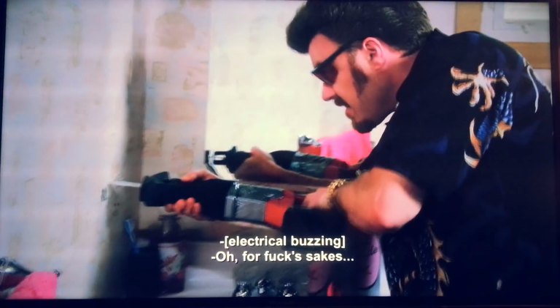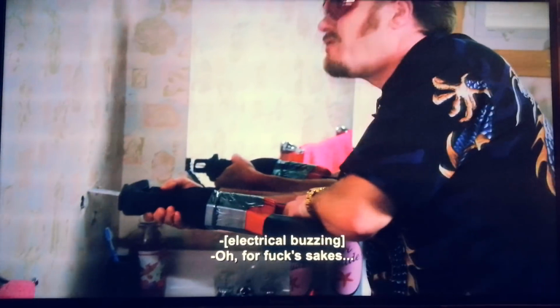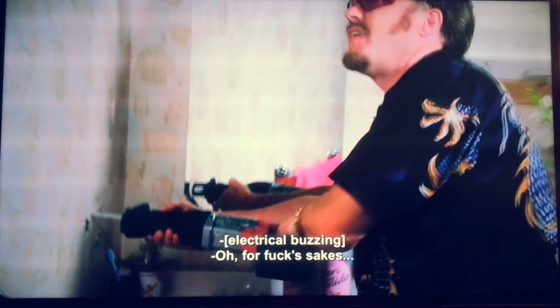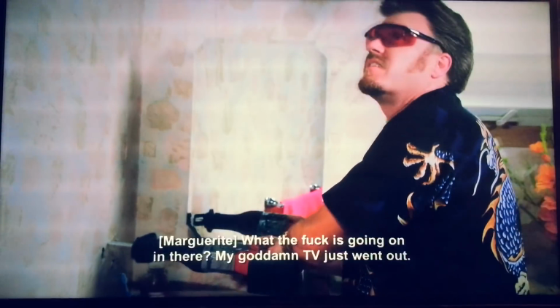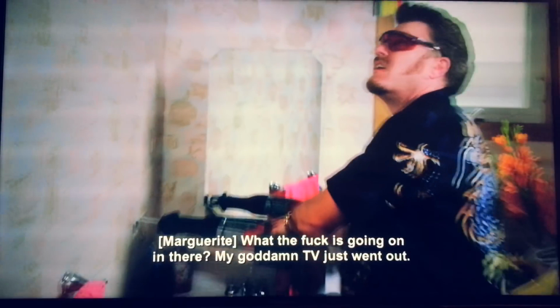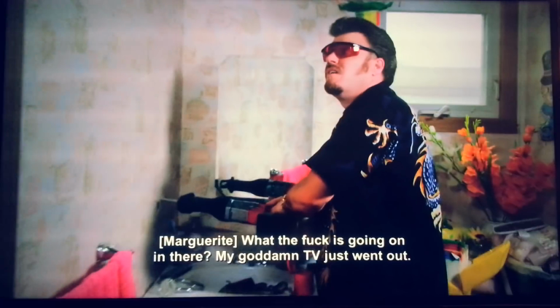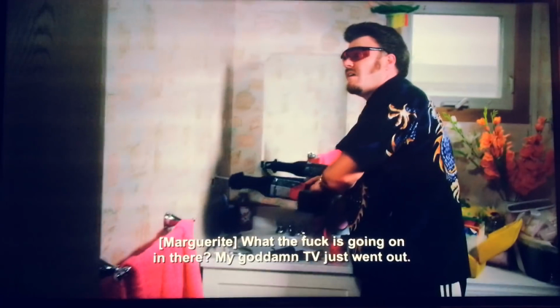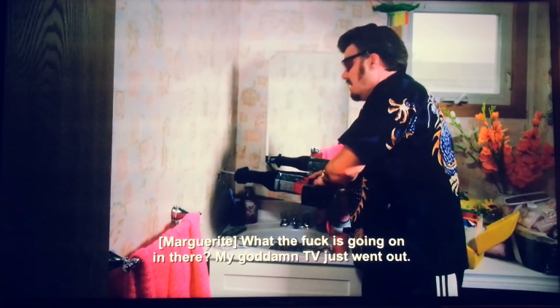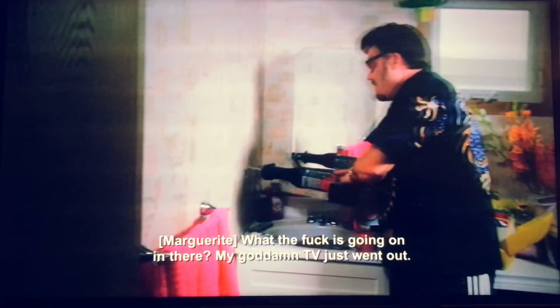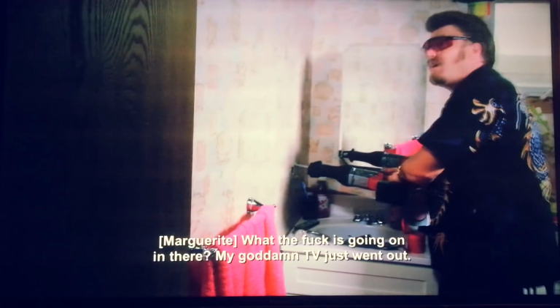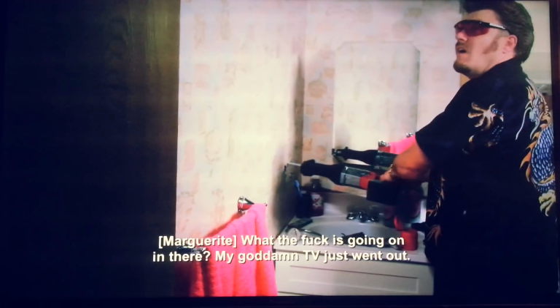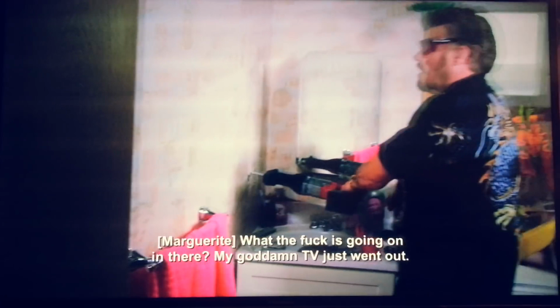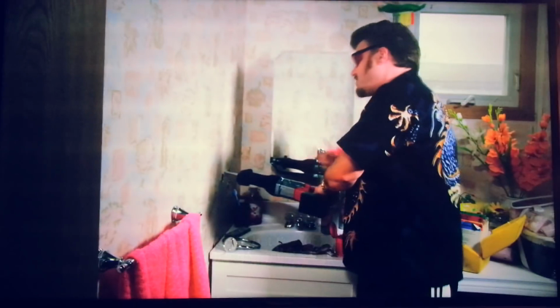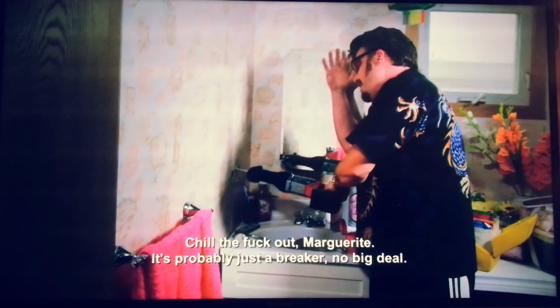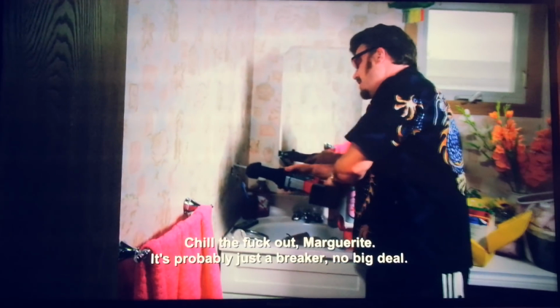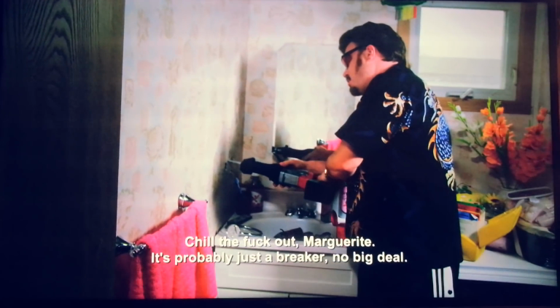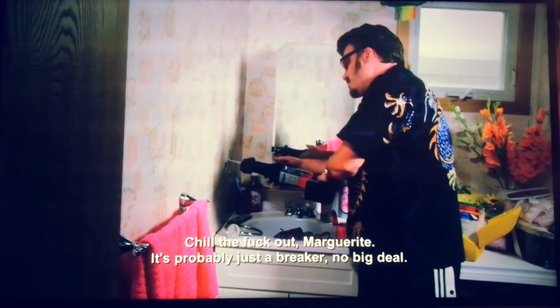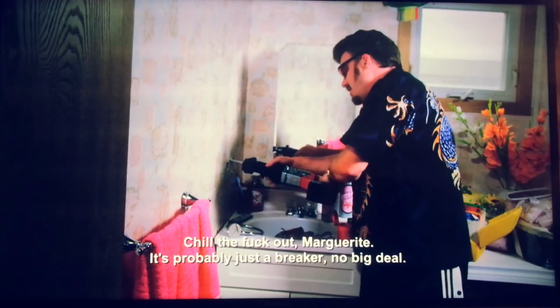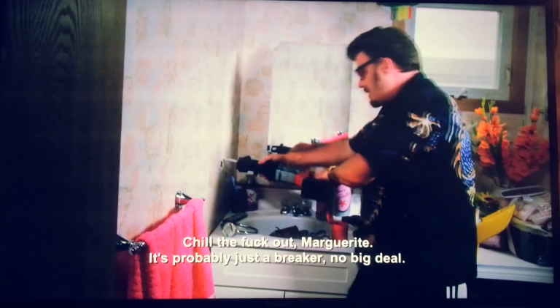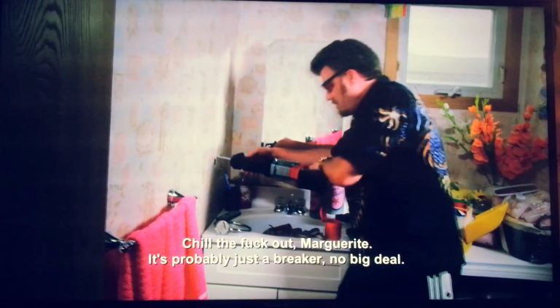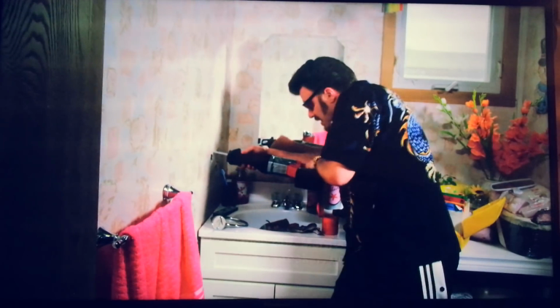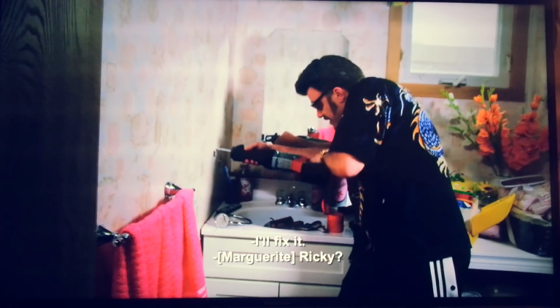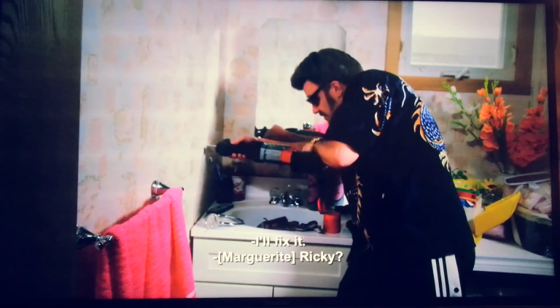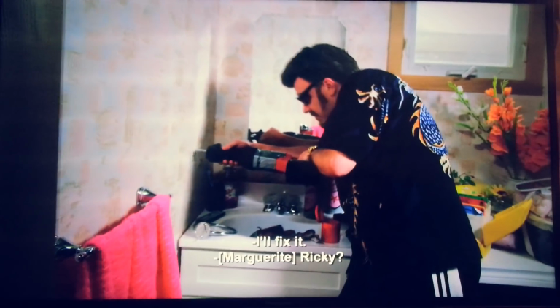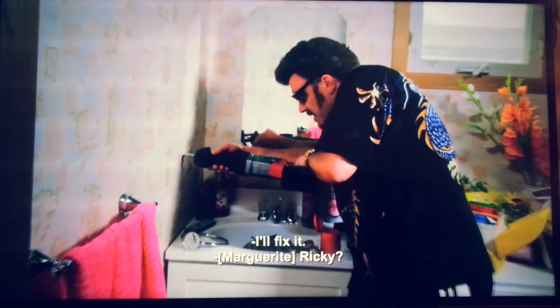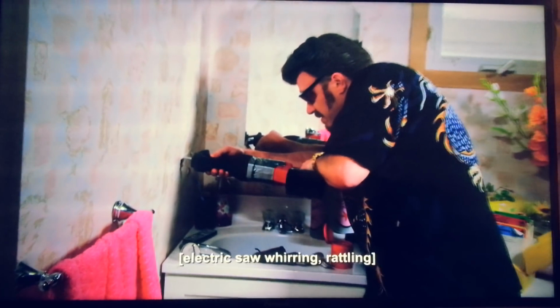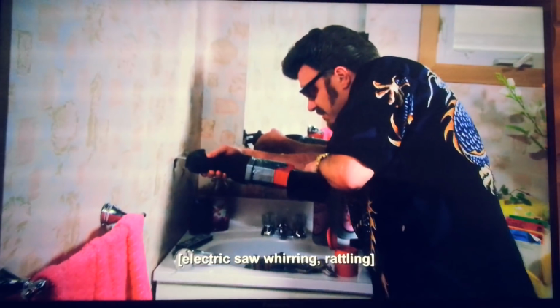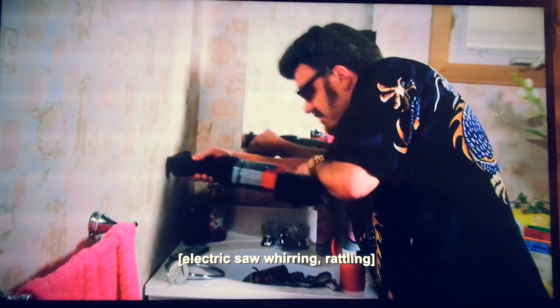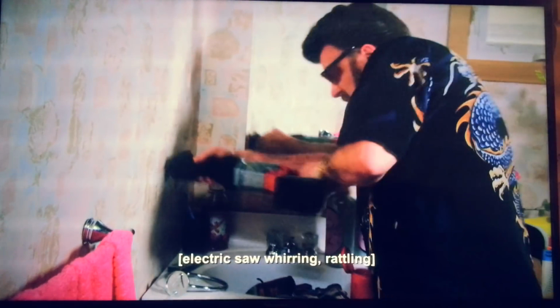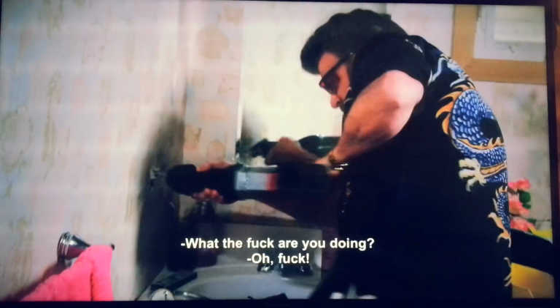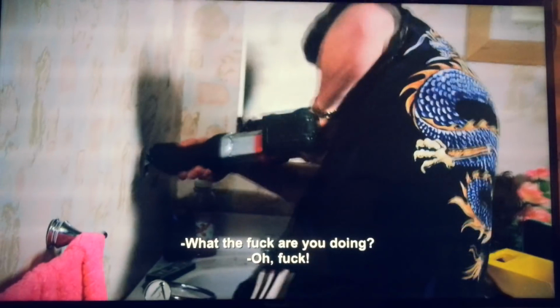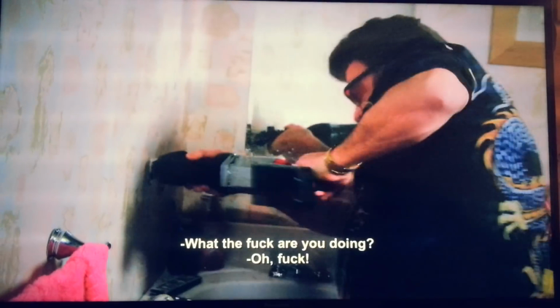What the fuck is going on in there? My goddamn TV just went out. It's probably just a breaker. No big deal. We'll fix it.